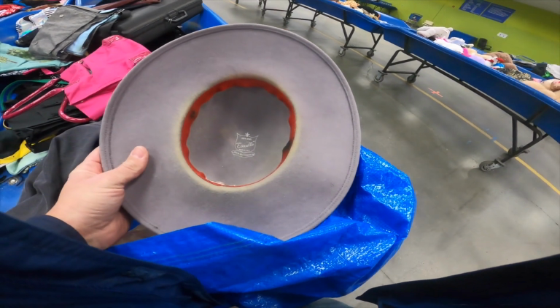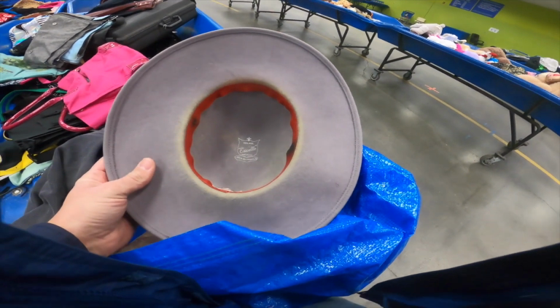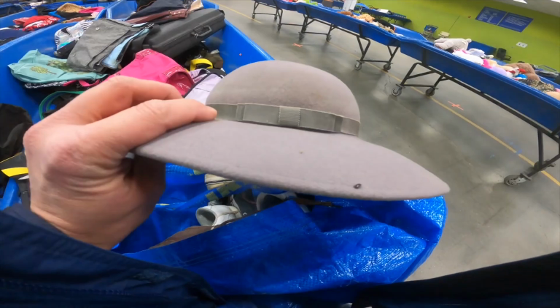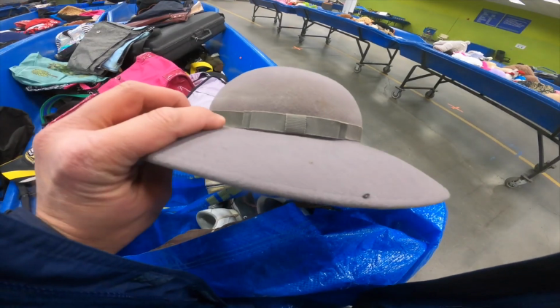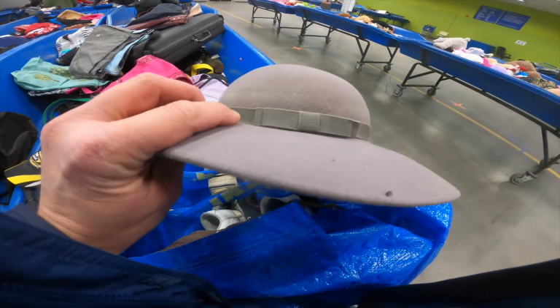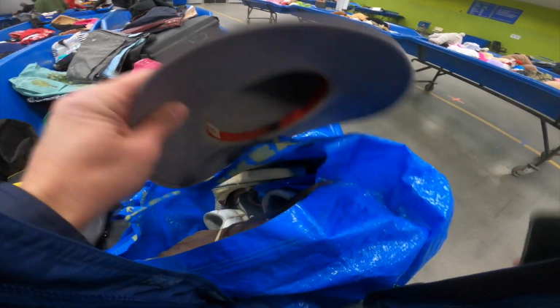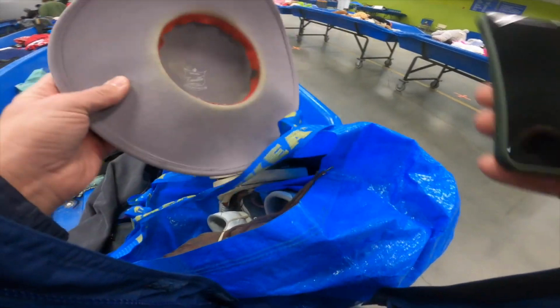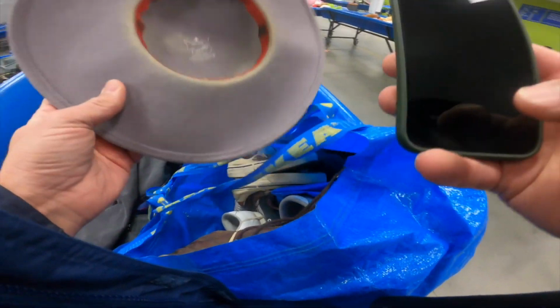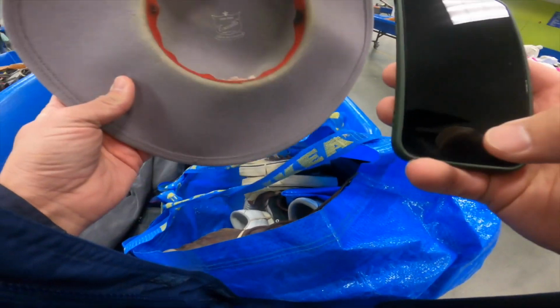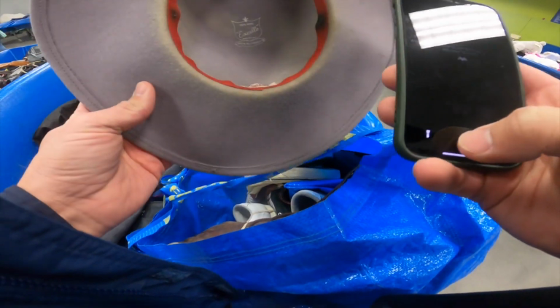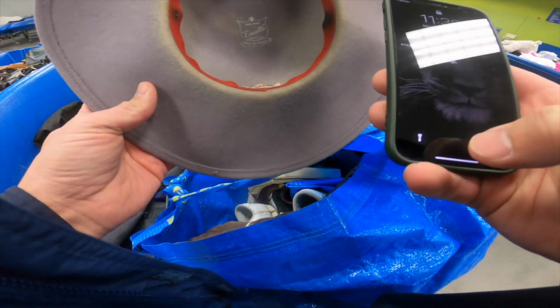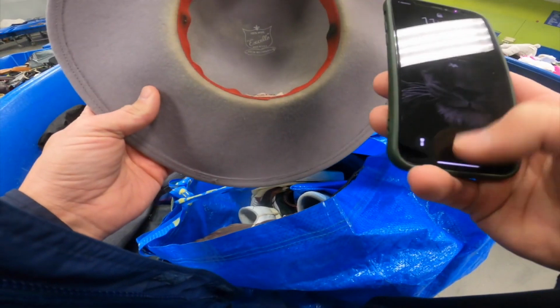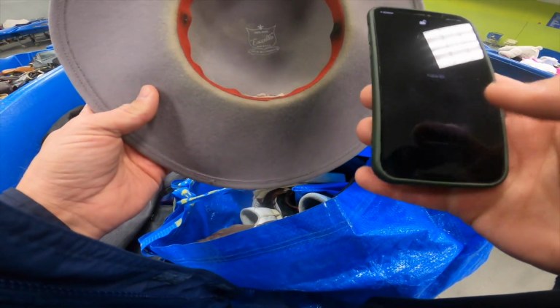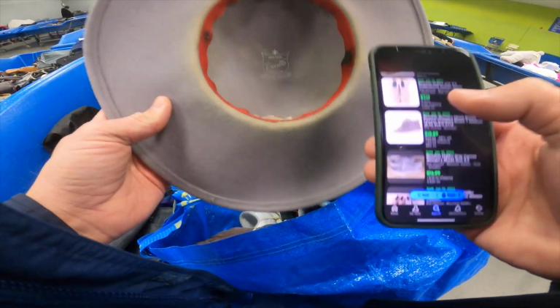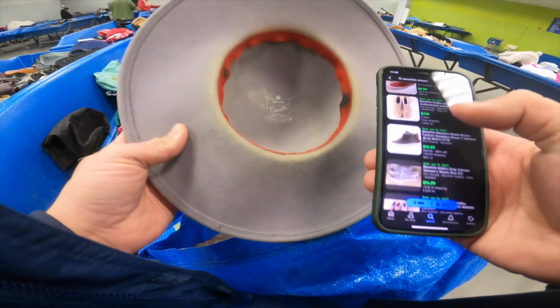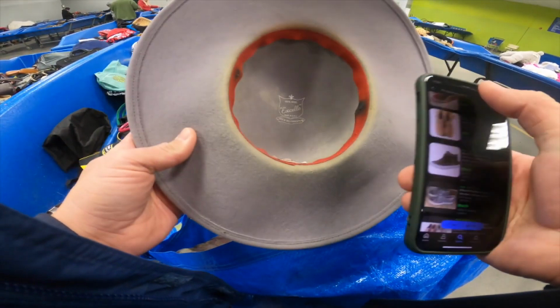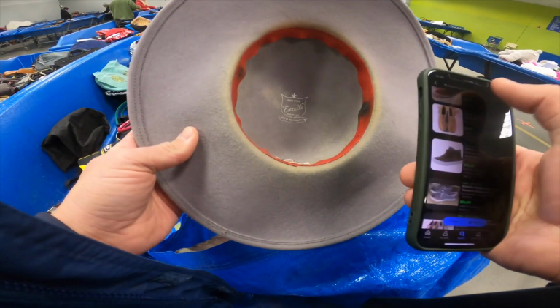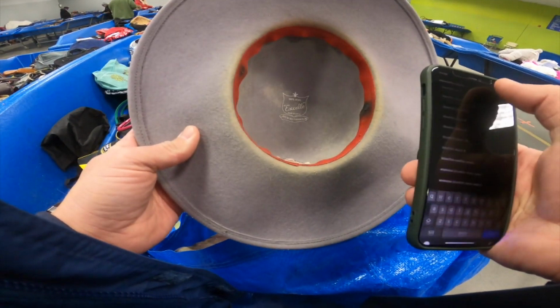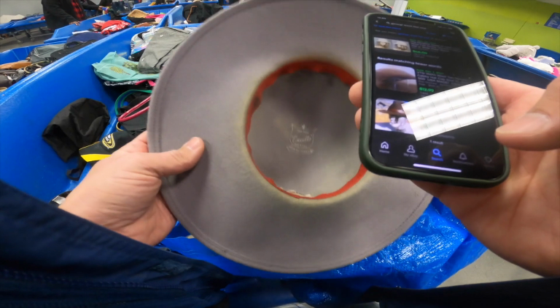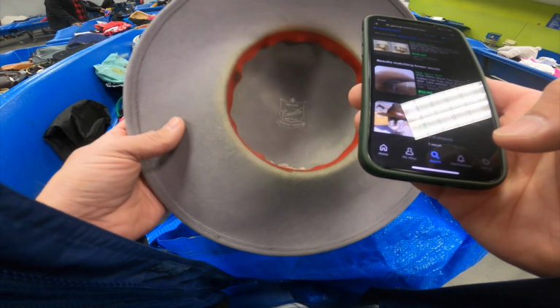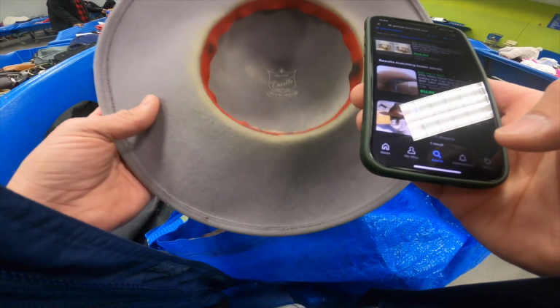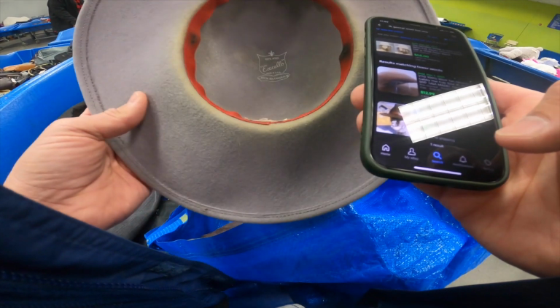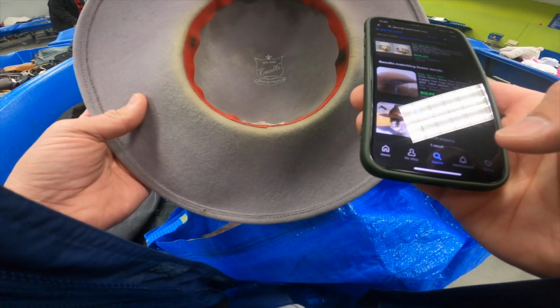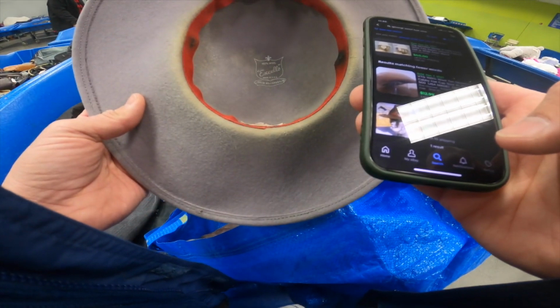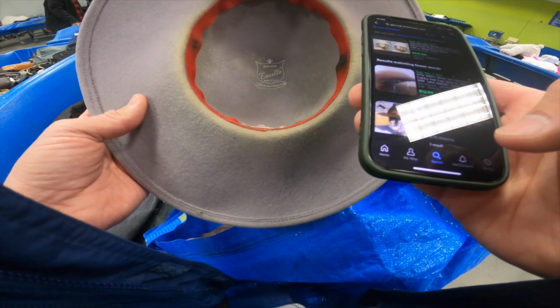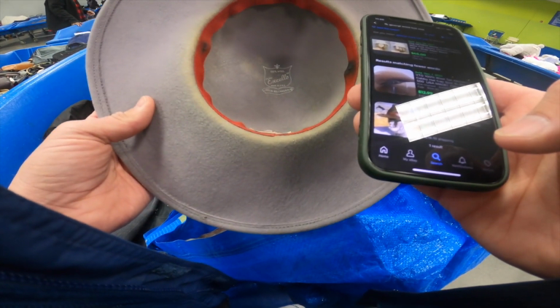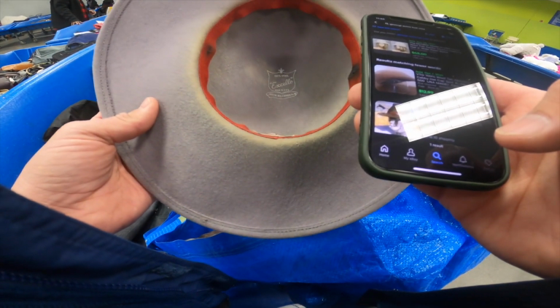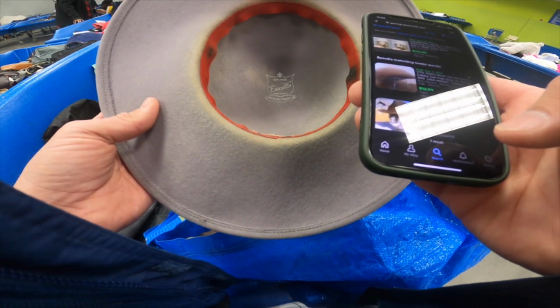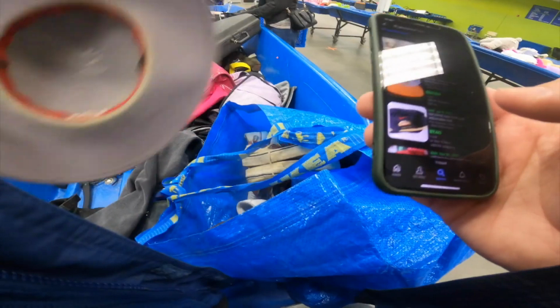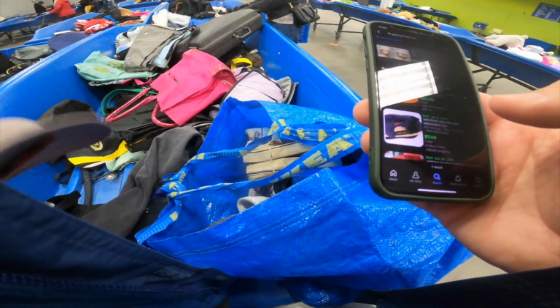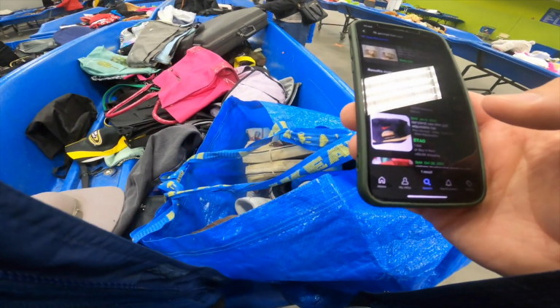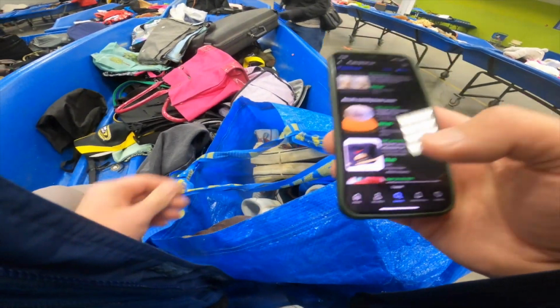Found this made-in-the-USA felt hat, but there was a bit of wear on it and not a lot of comps, so I ended up leaving it behind.